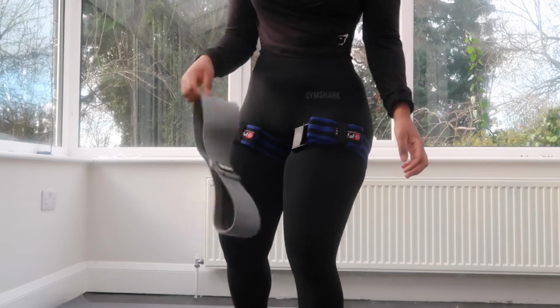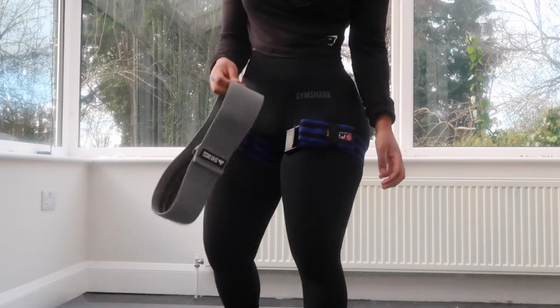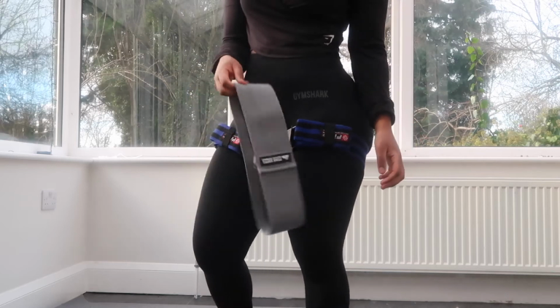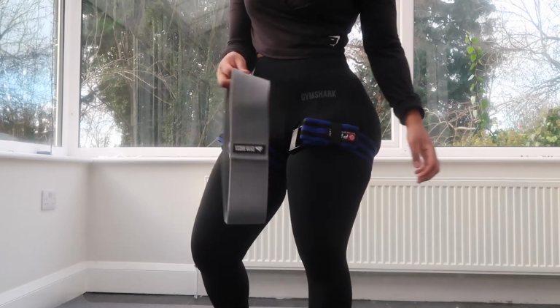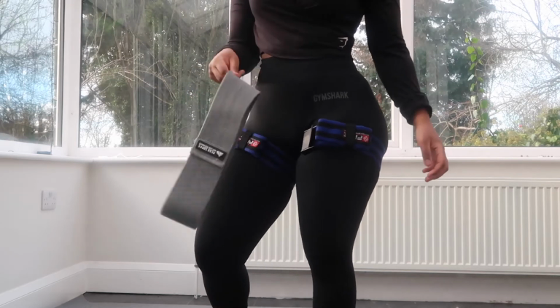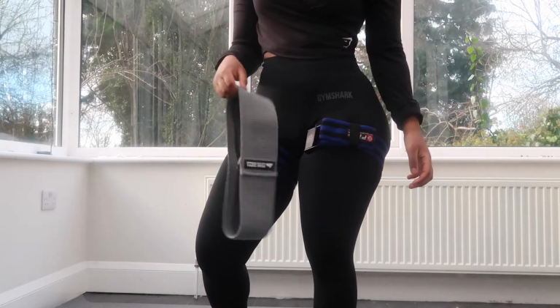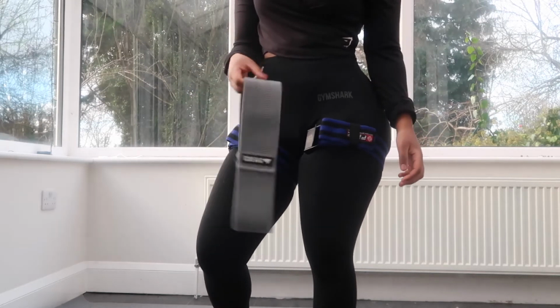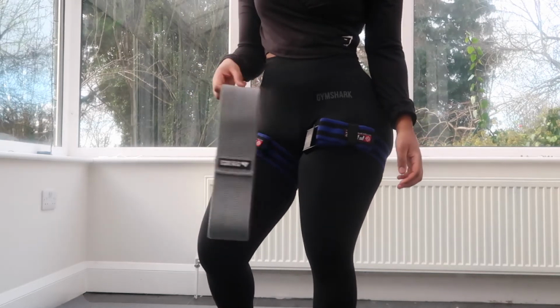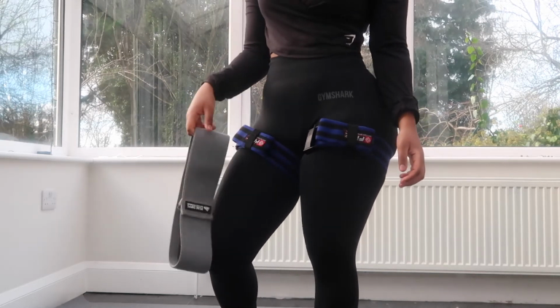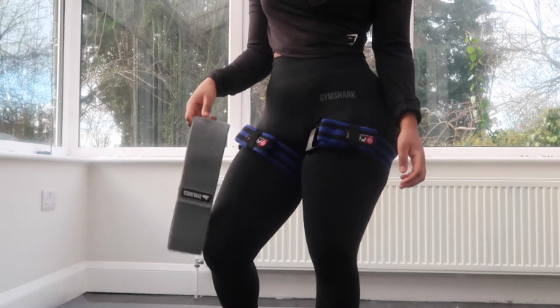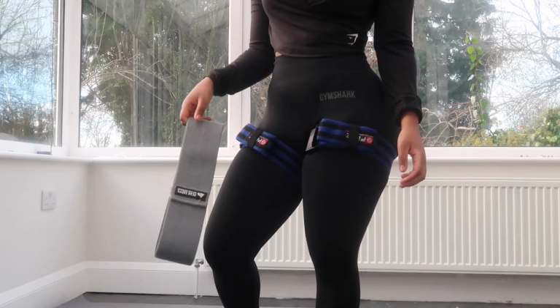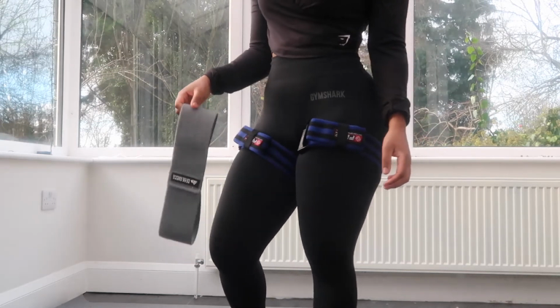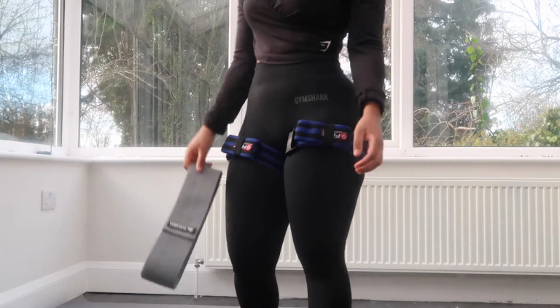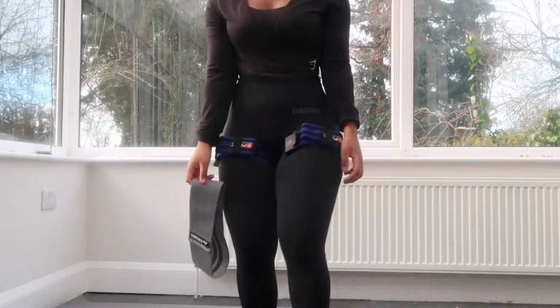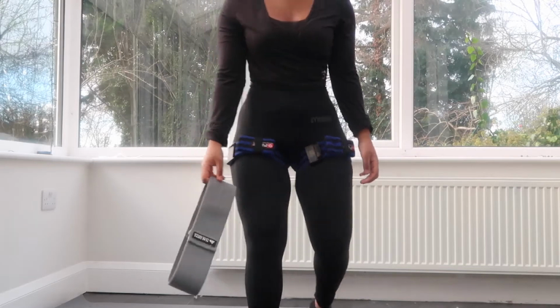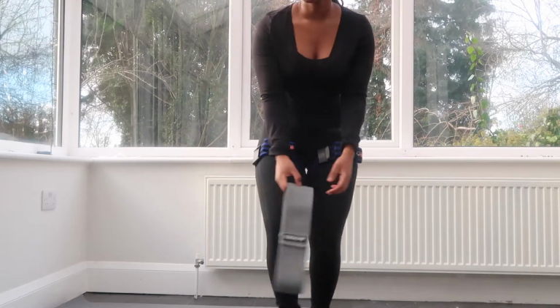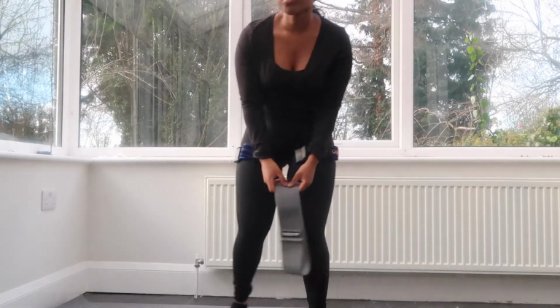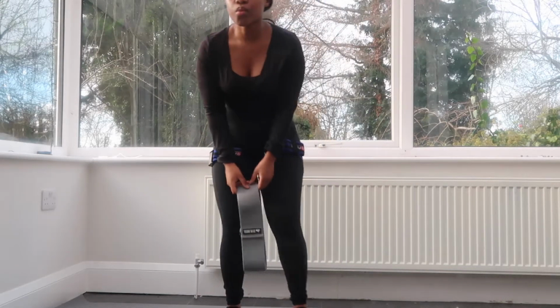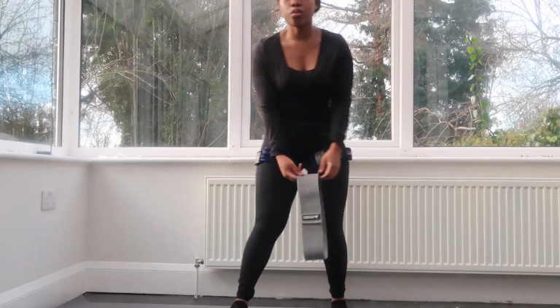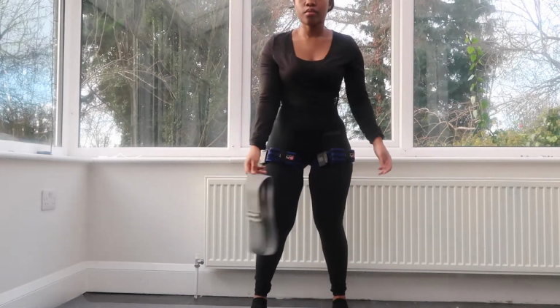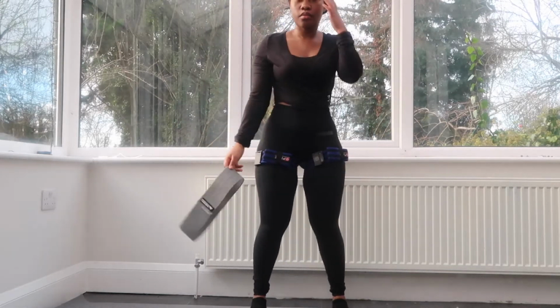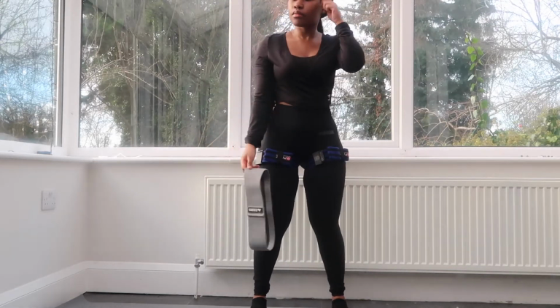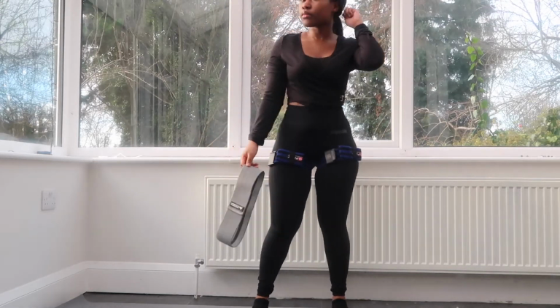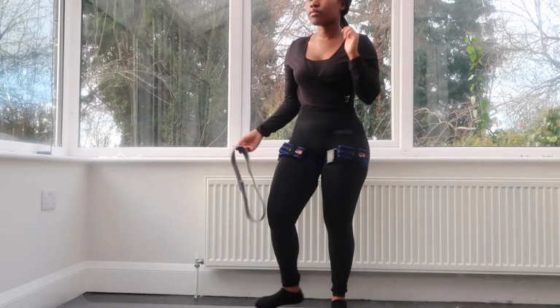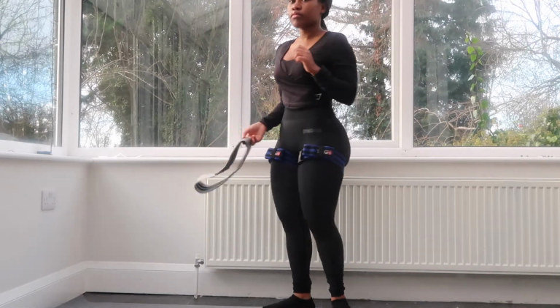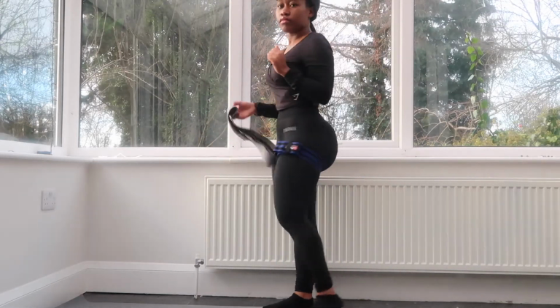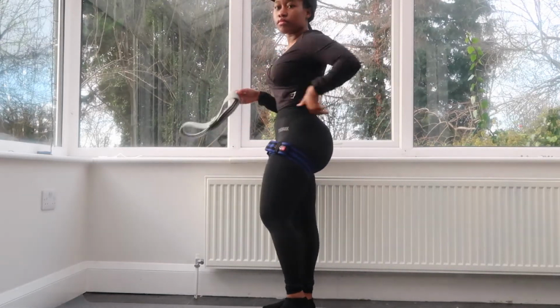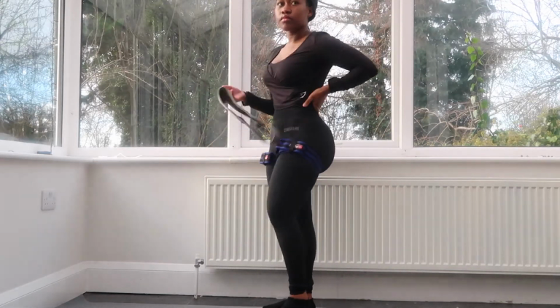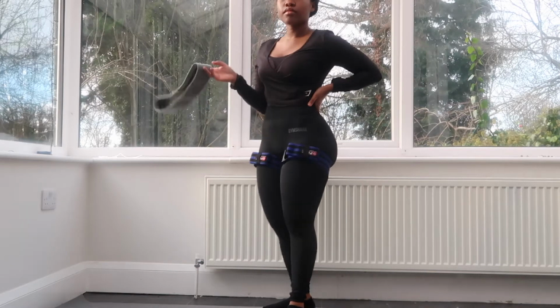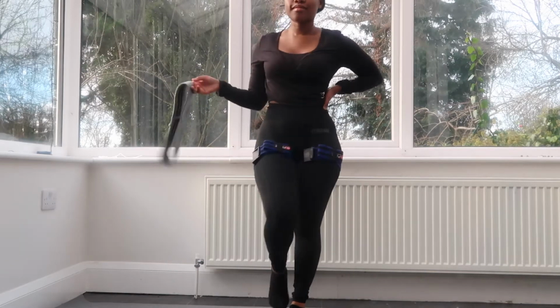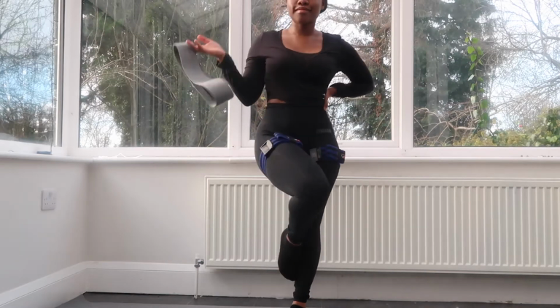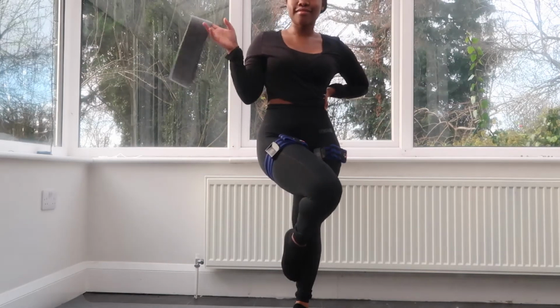Hi guys, welcome back to my channel! Today we are on day three of my workout-with-me series. We have a full body HIIT and the only things you're going to need are a workout mat and some light resistance bands.